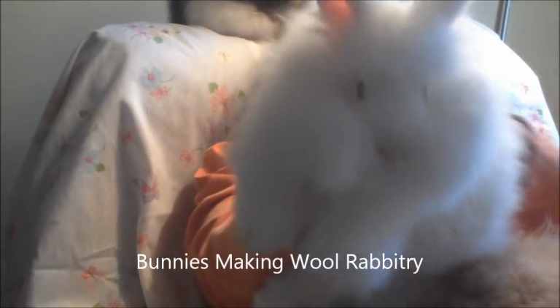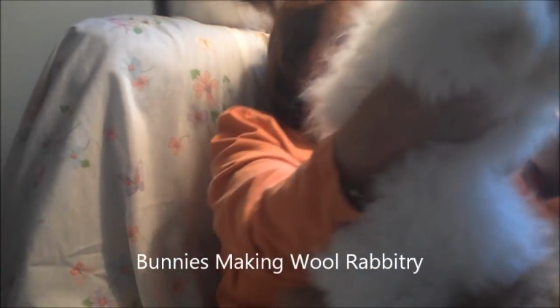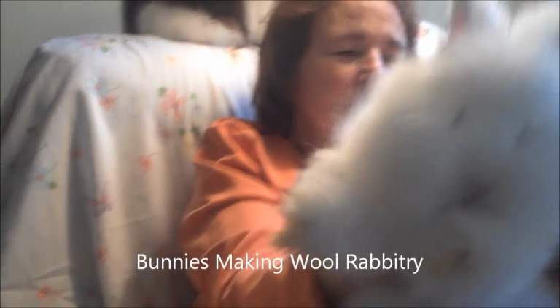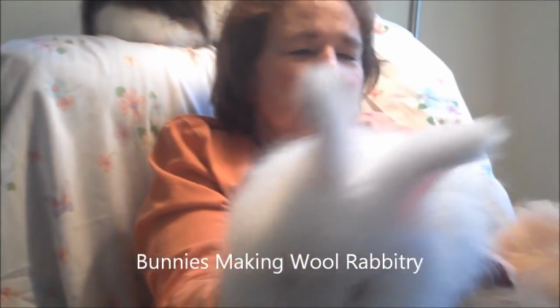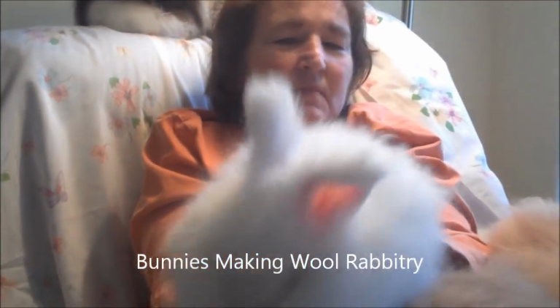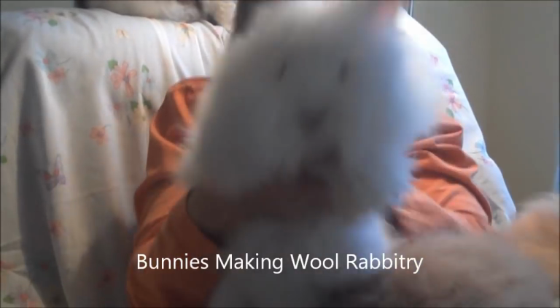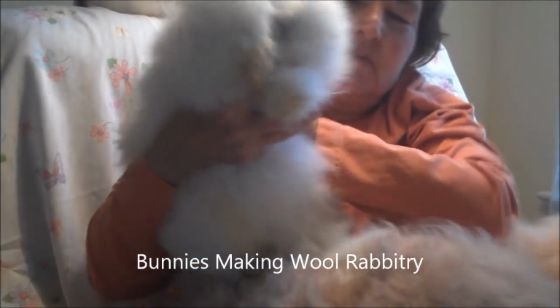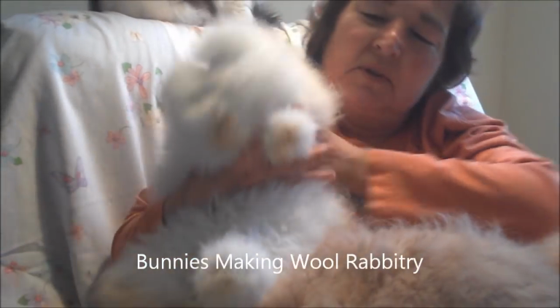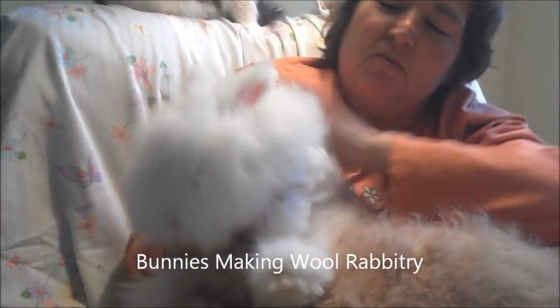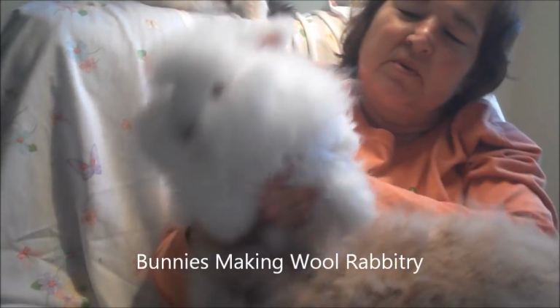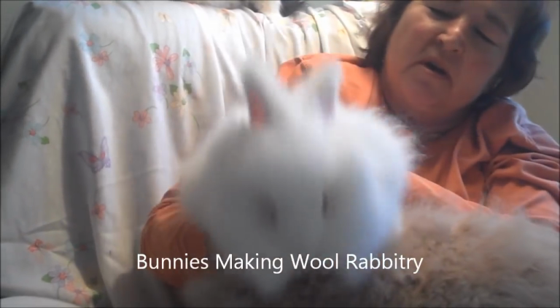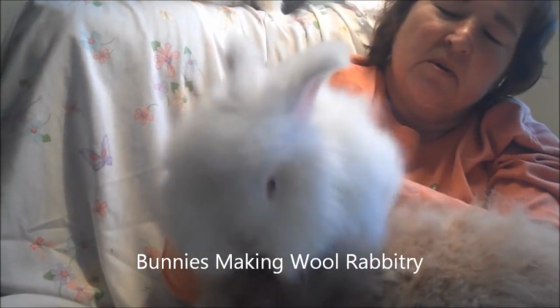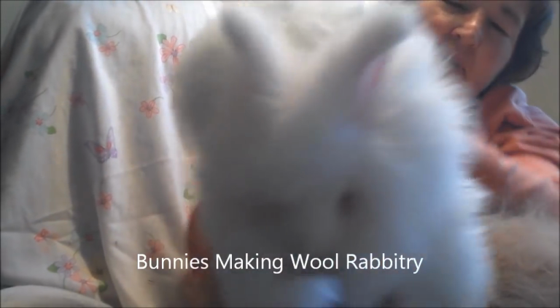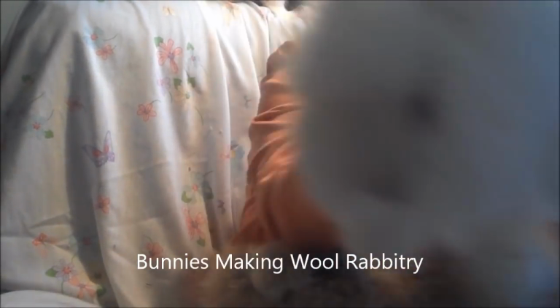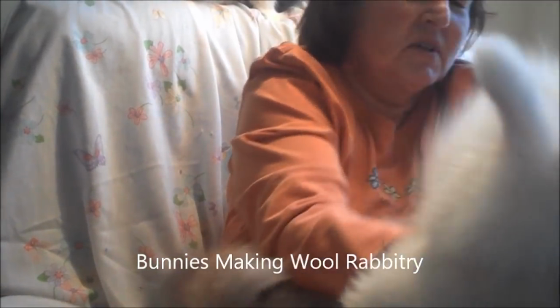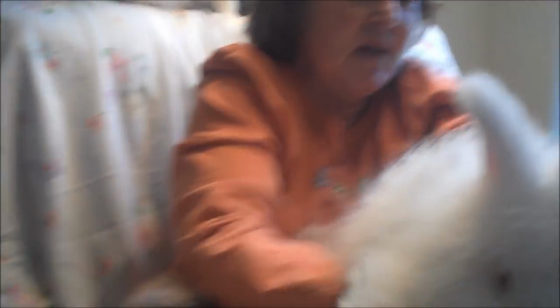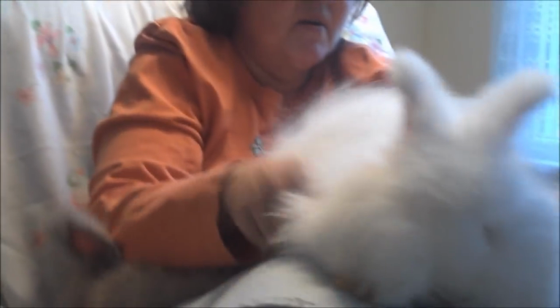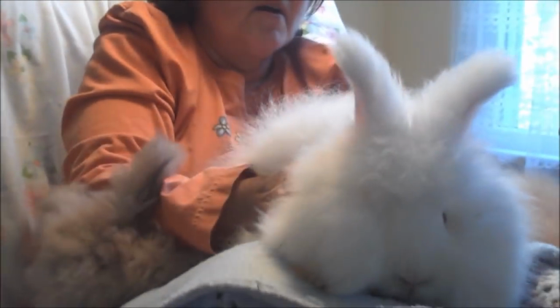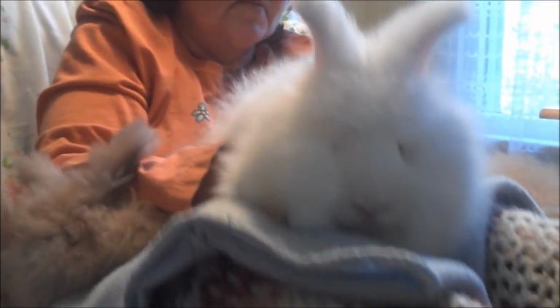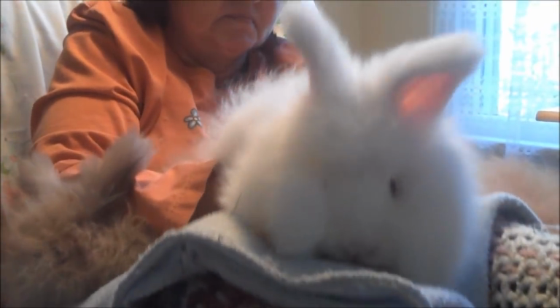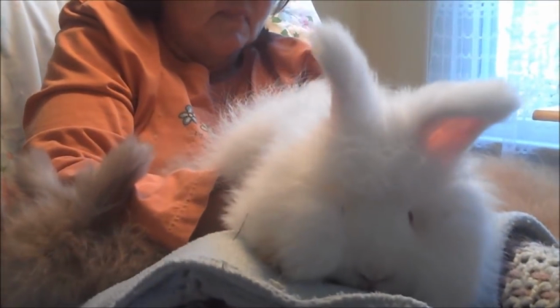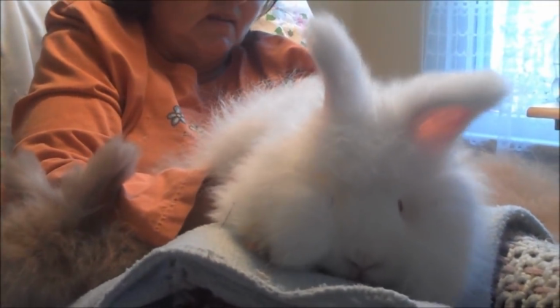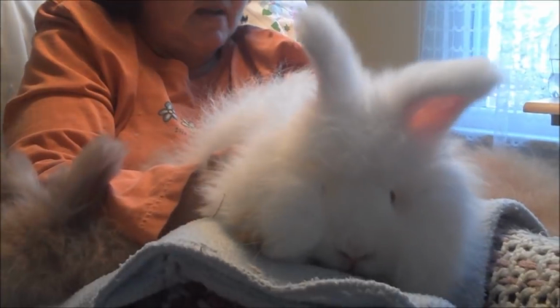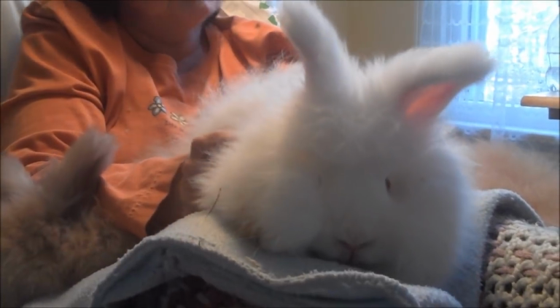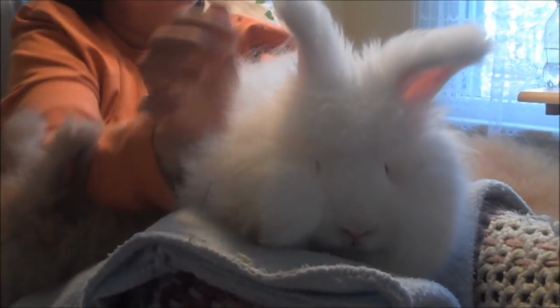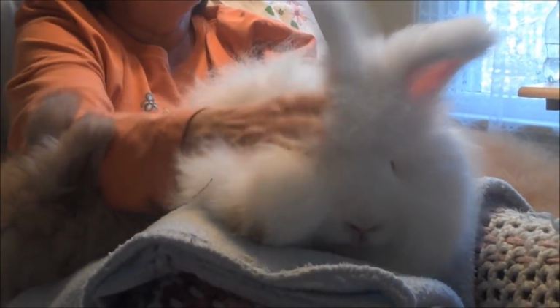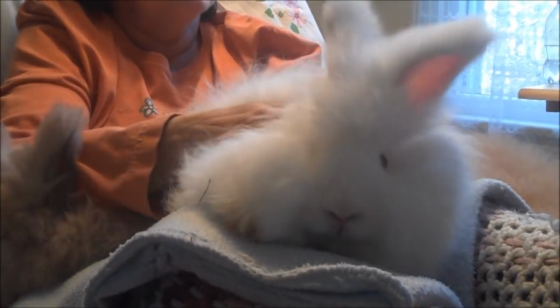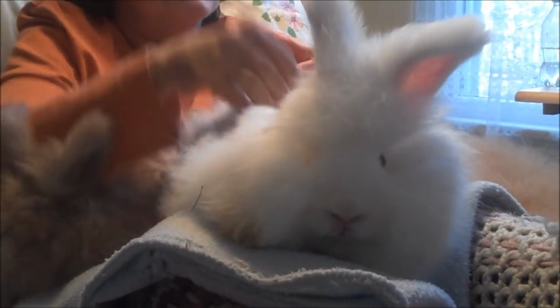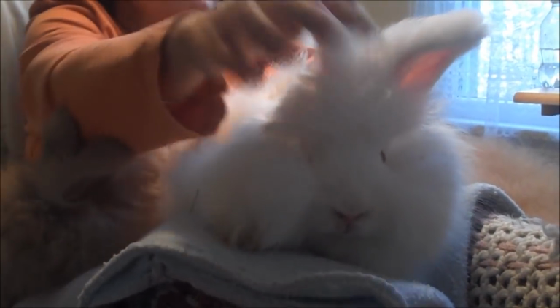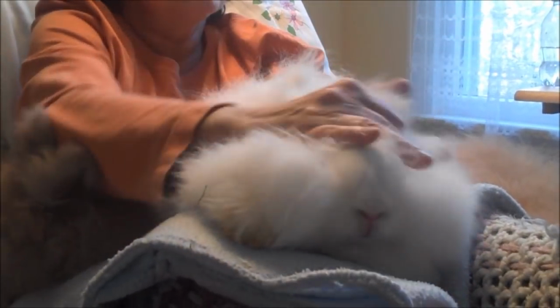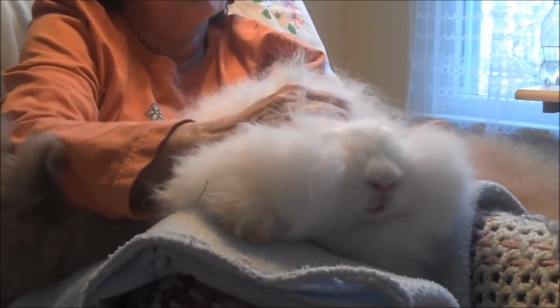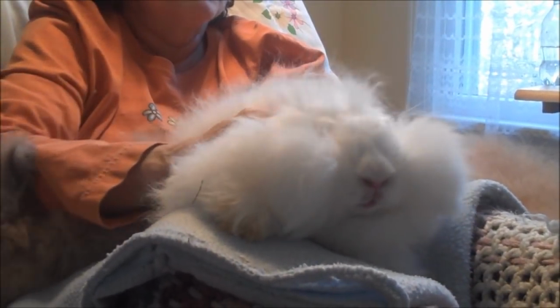That's it. Here's my beautiful little Rudeau. She's out of a Lilac Tort Buck and a Lilac Tort Mom.